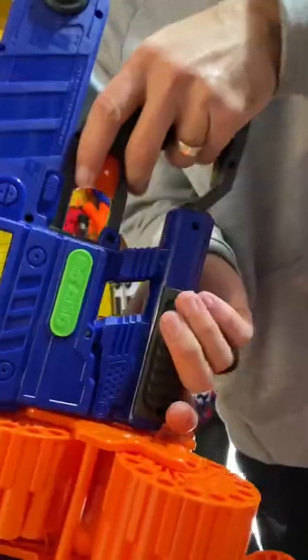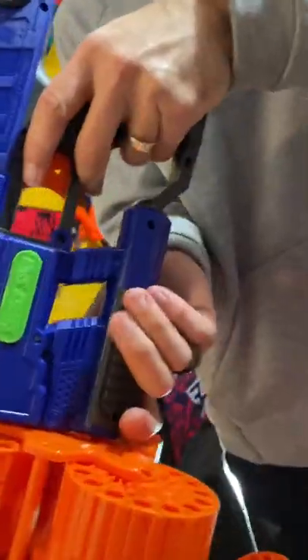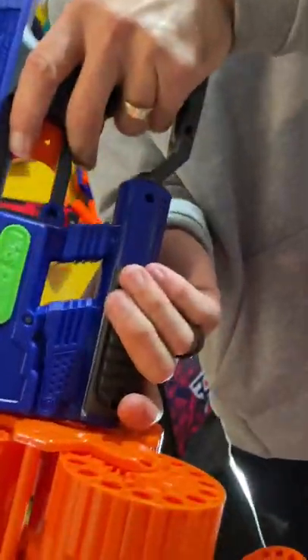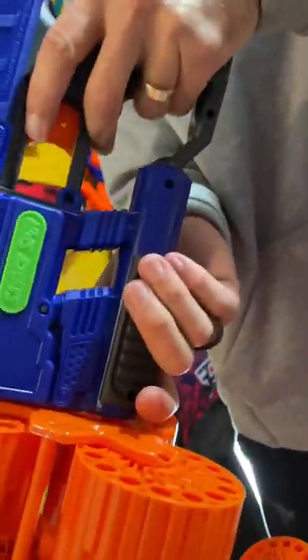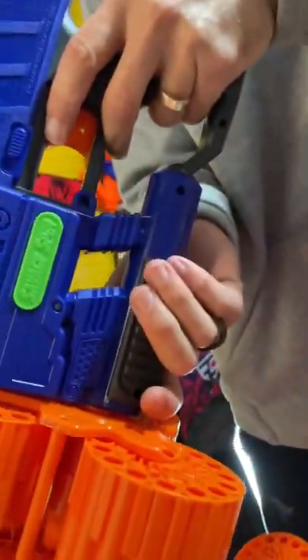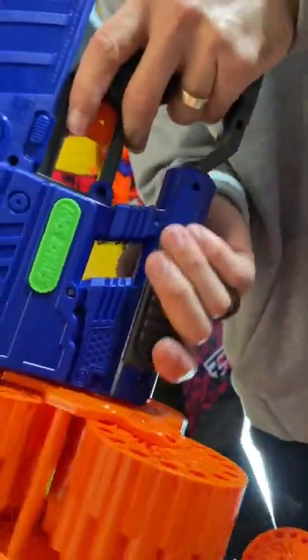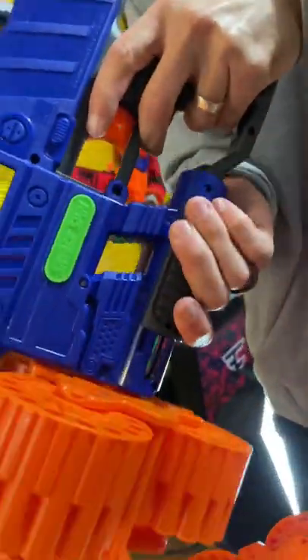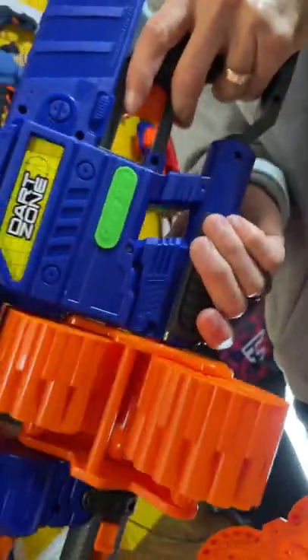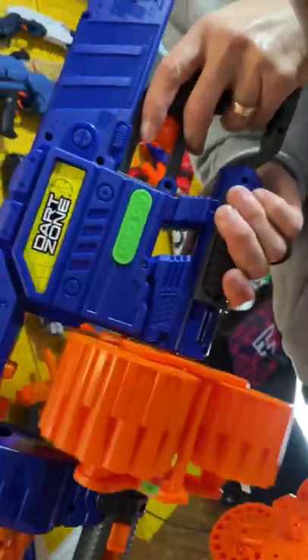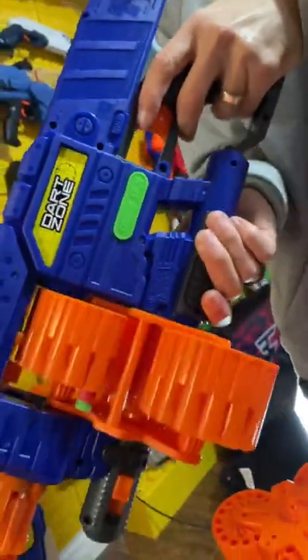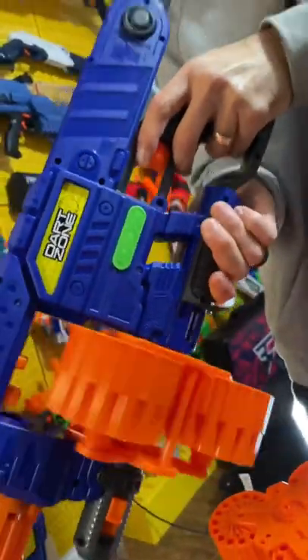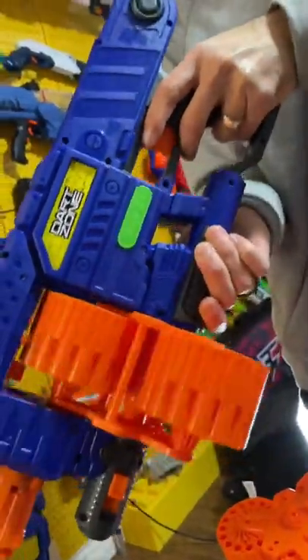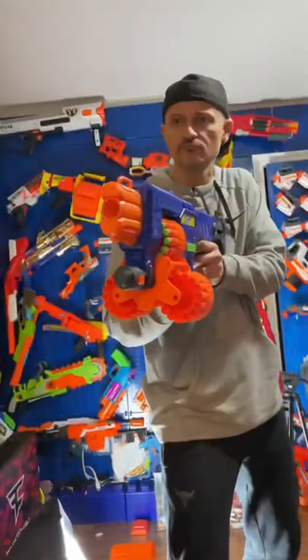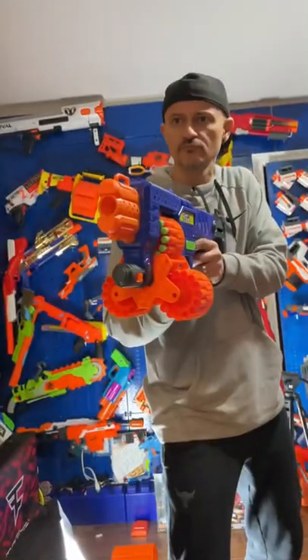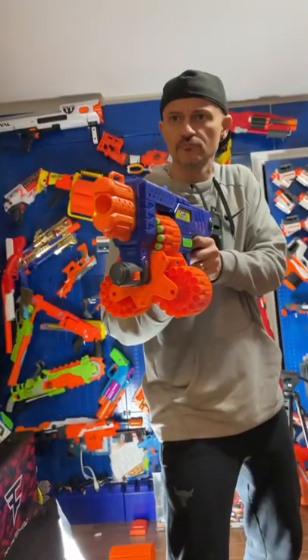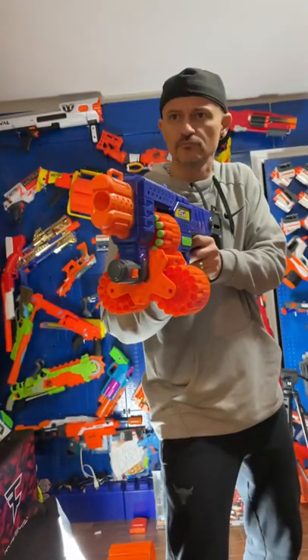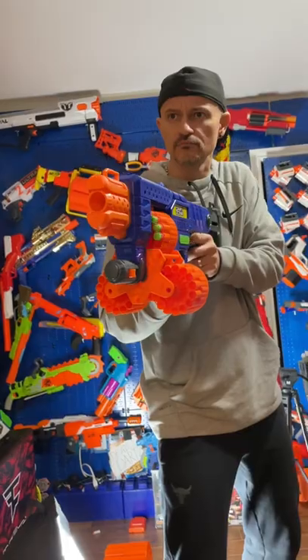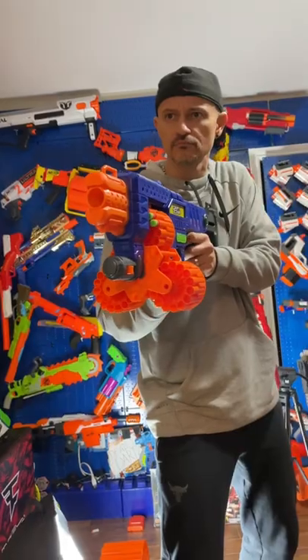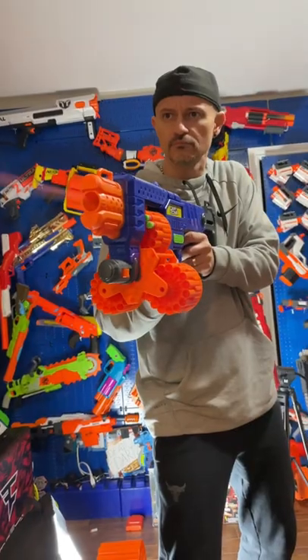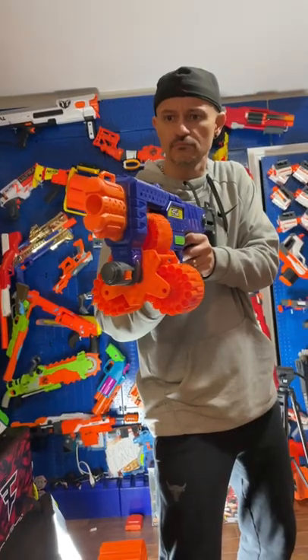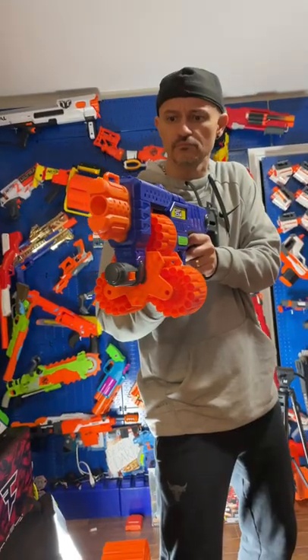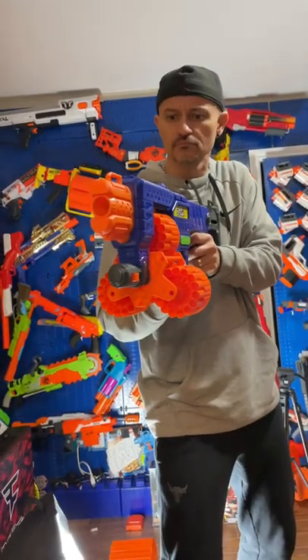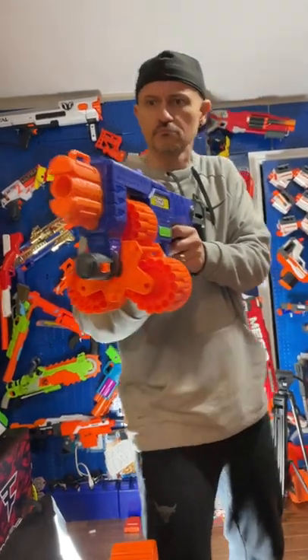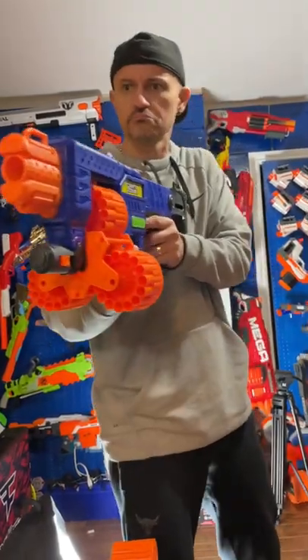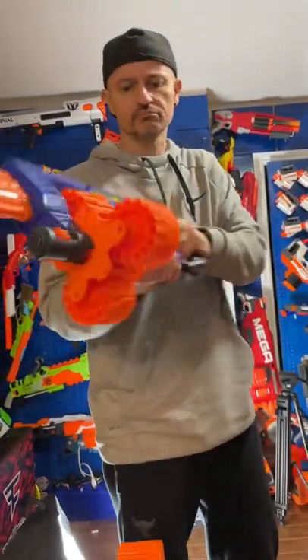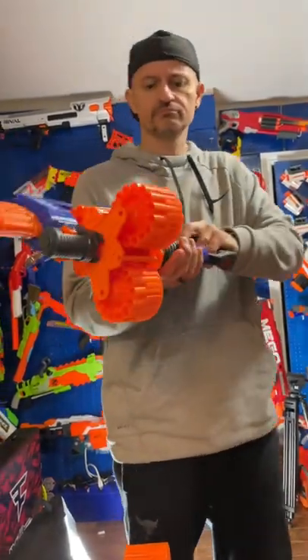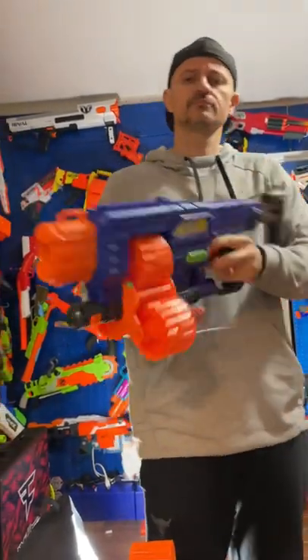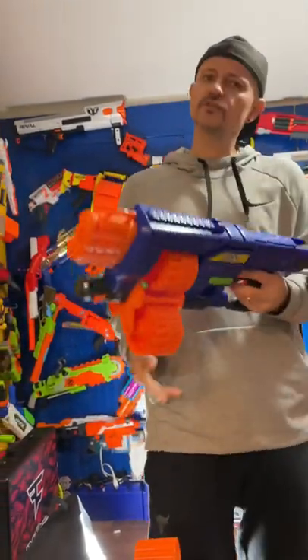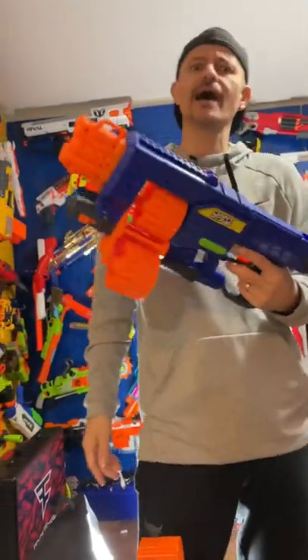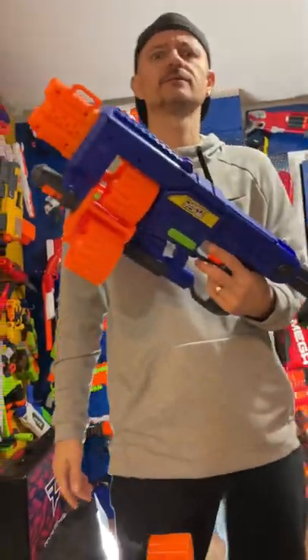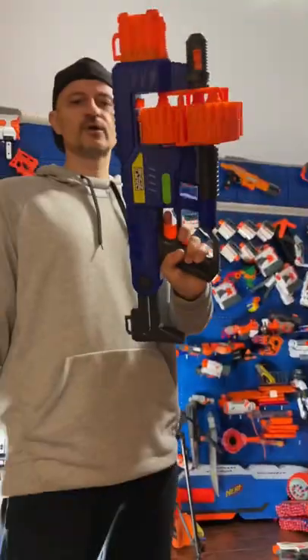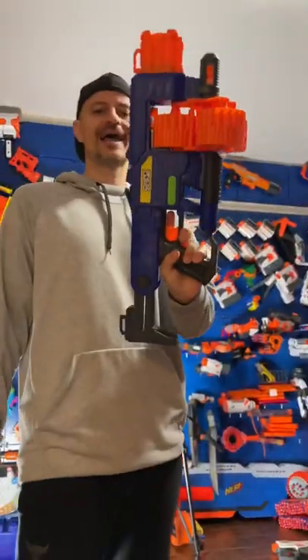This is how you rotate your drums. Not too bad.